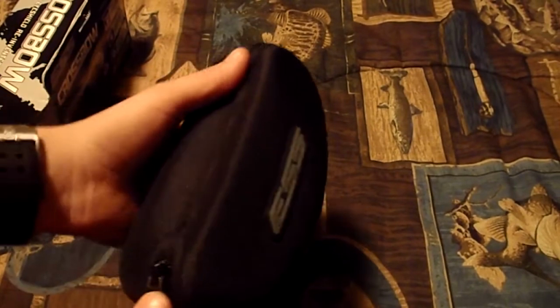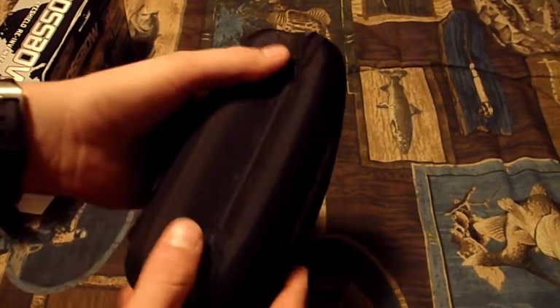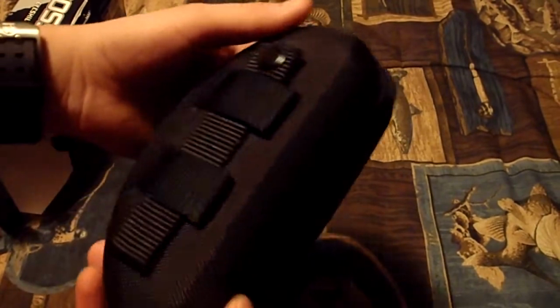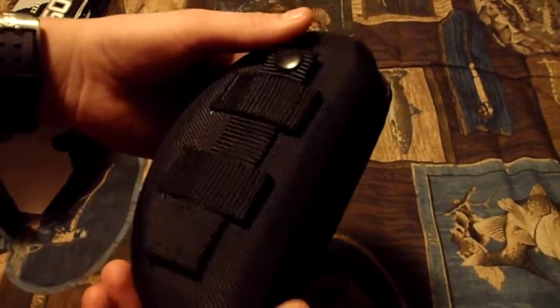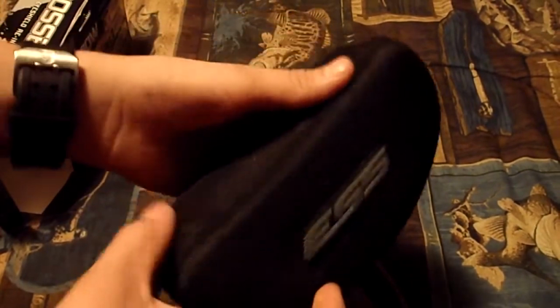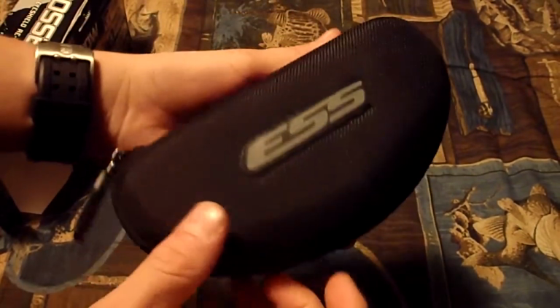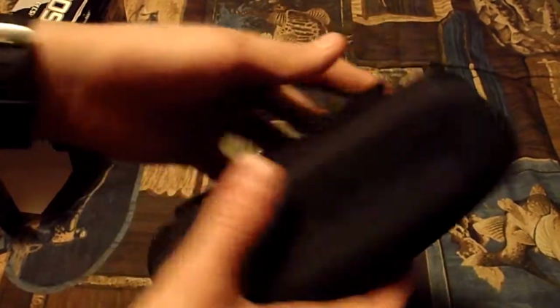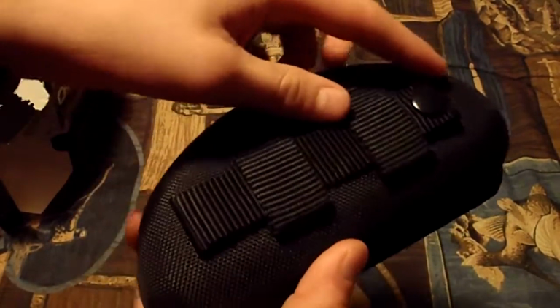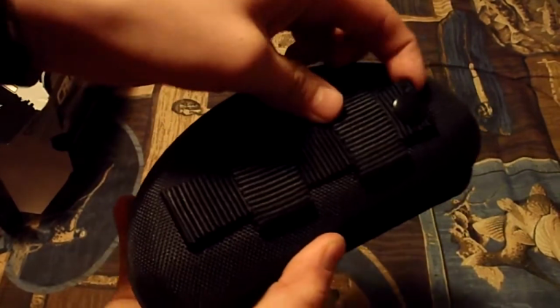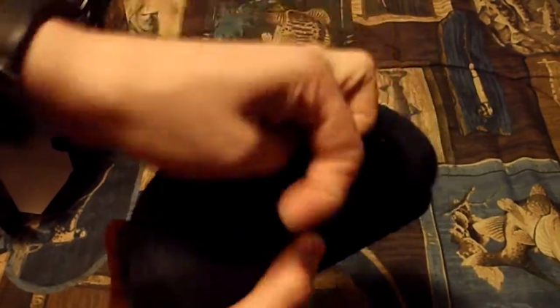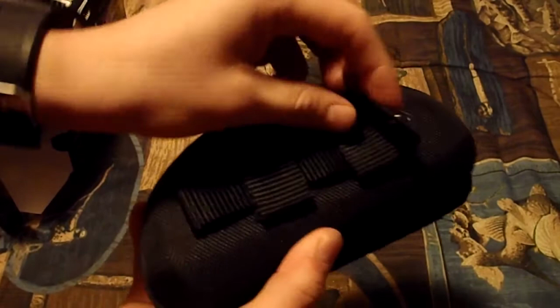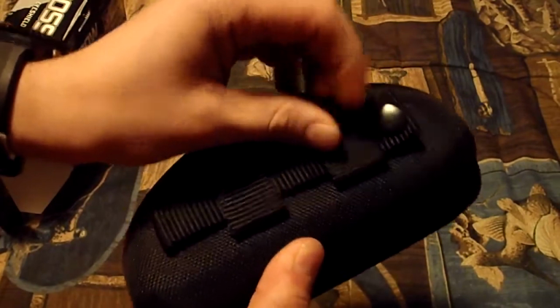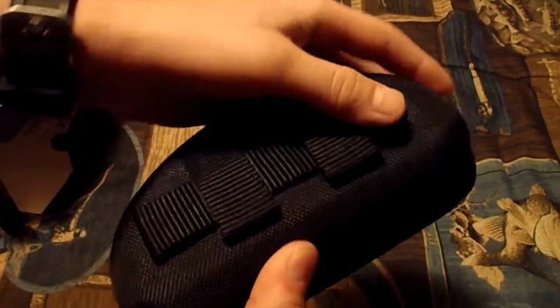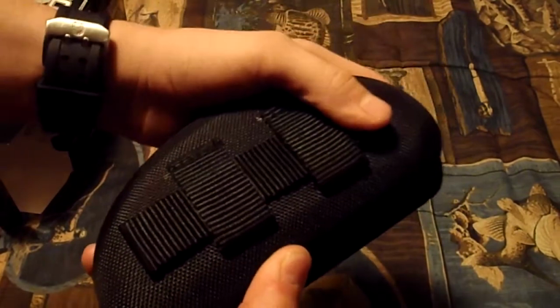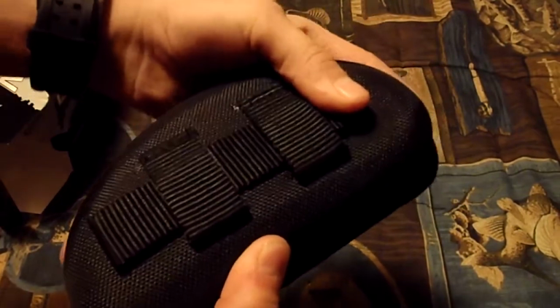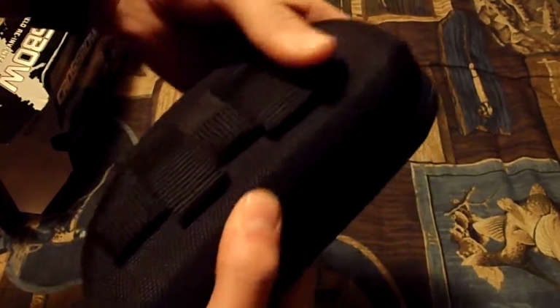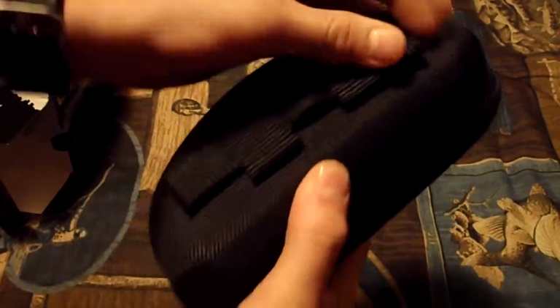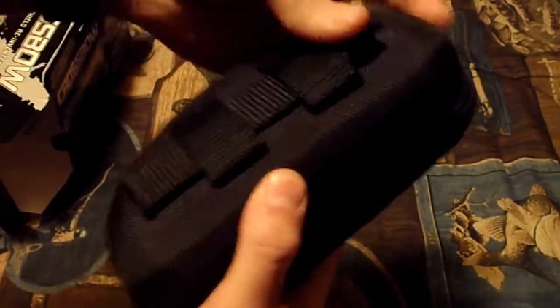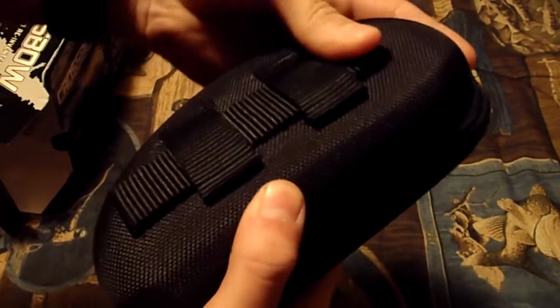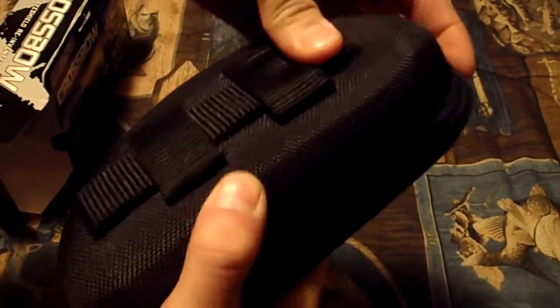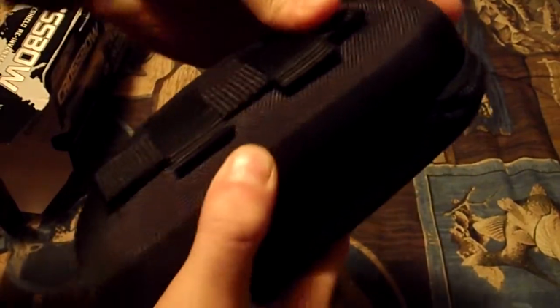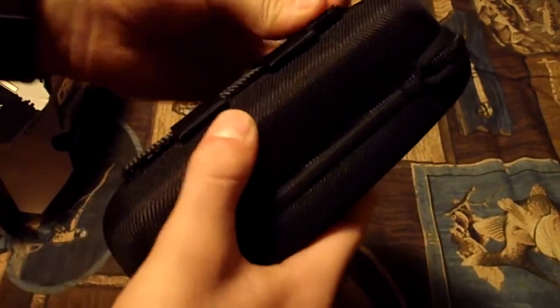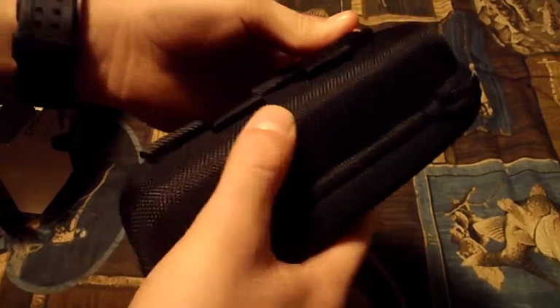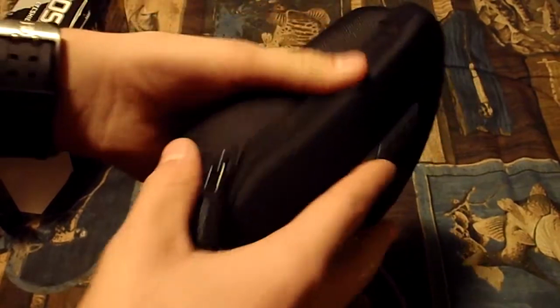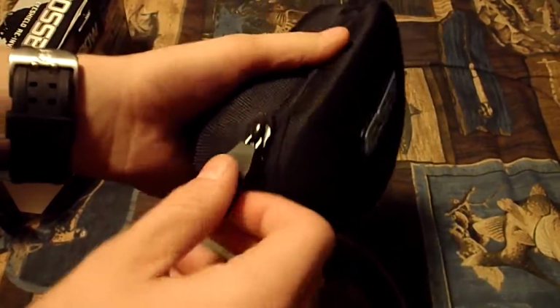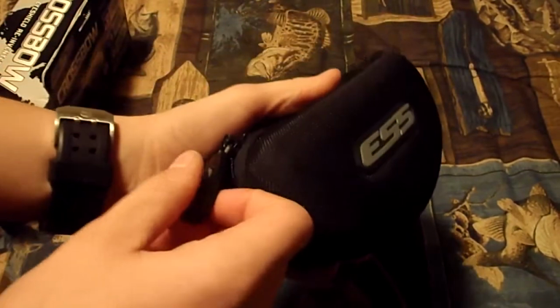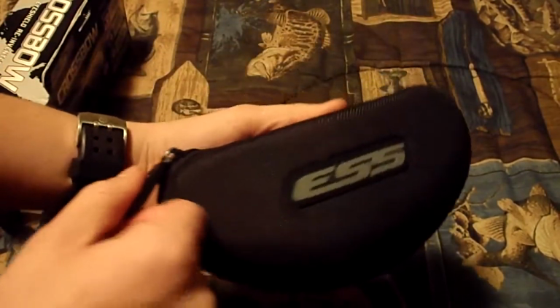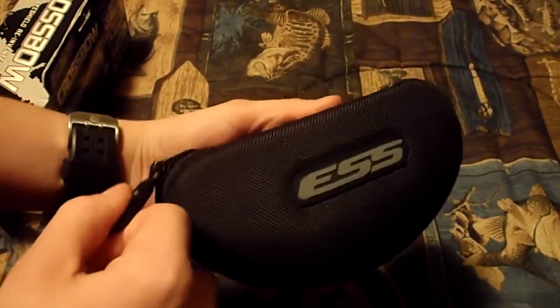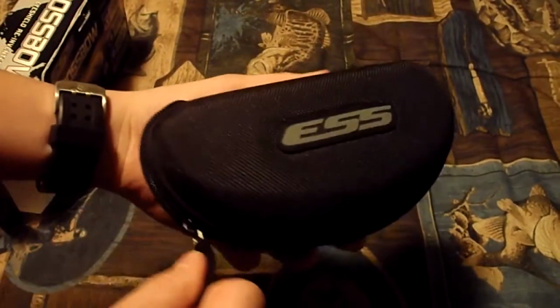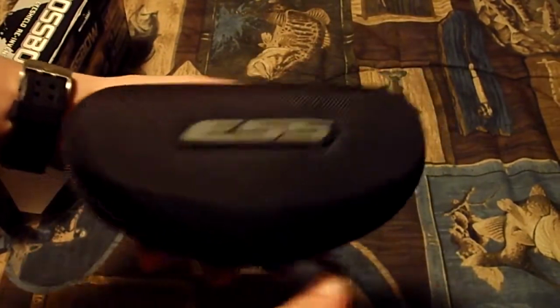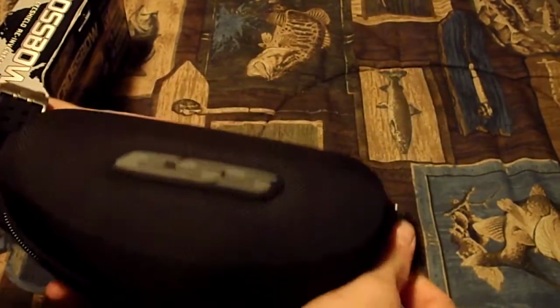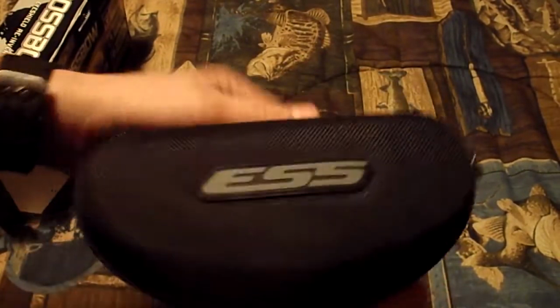Highly recommend it. This is the sunglass case — it's got MOLLE webbing on the back to put it on your vest and other equipment, which actually comes in pretty handy. I've already used it before. So a nice sturdy zipper.